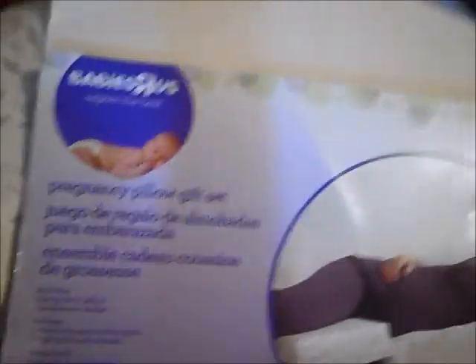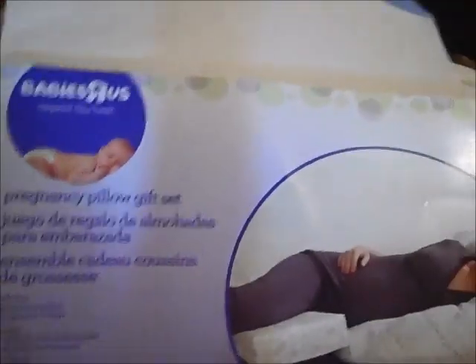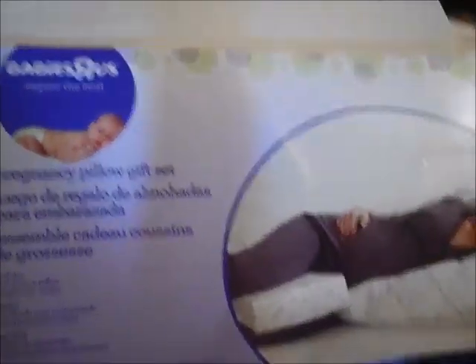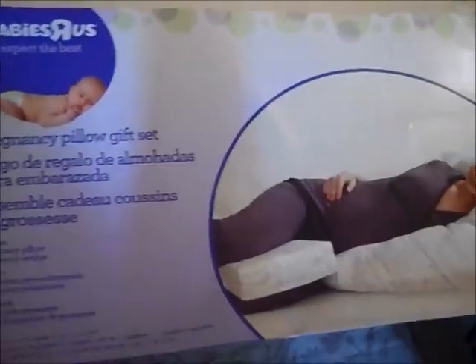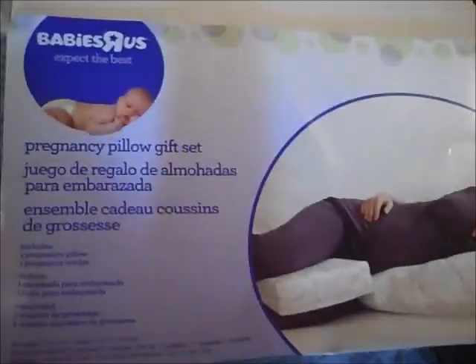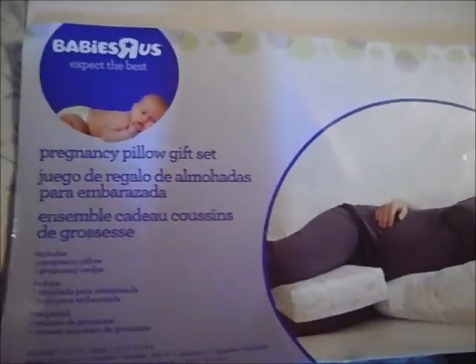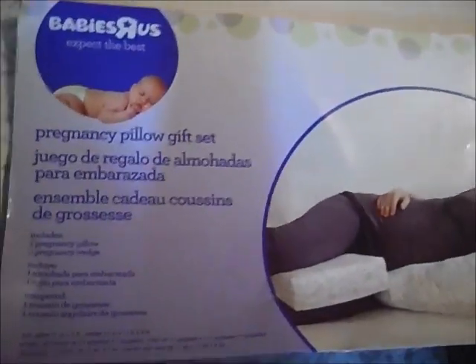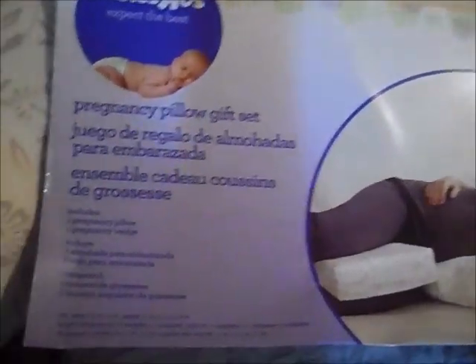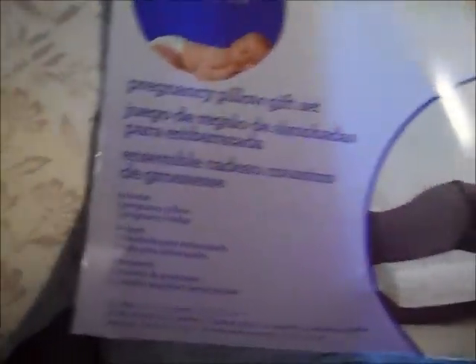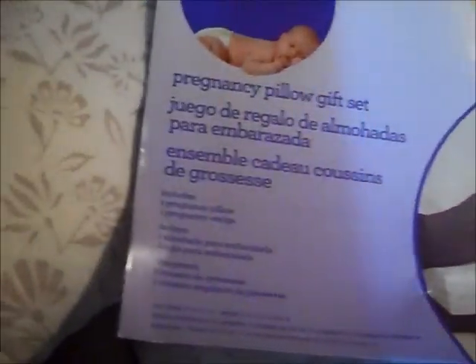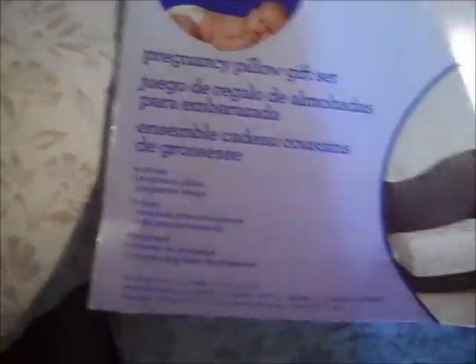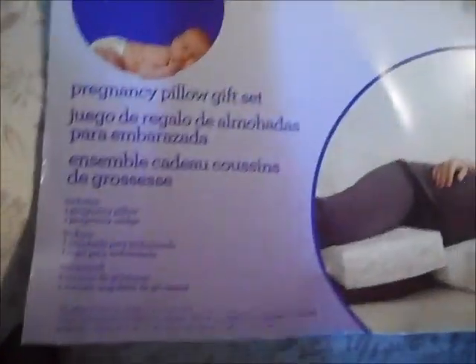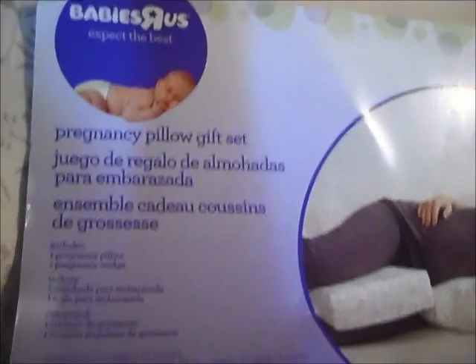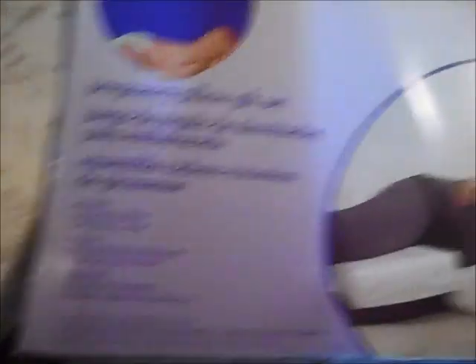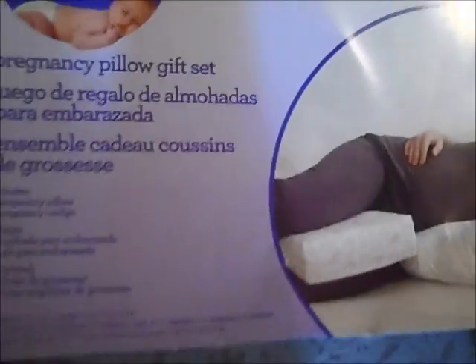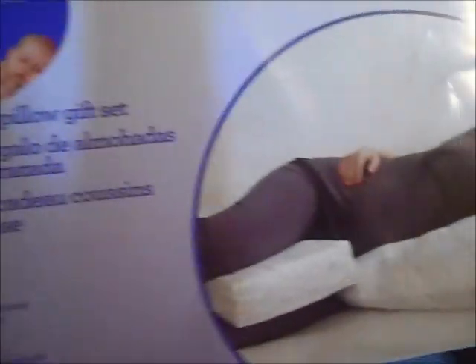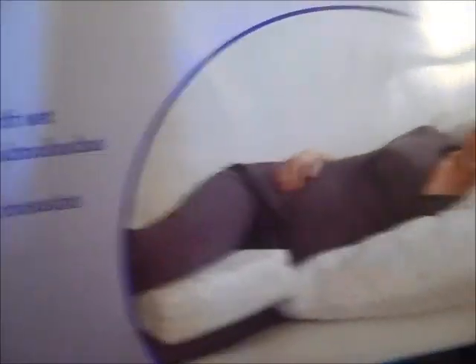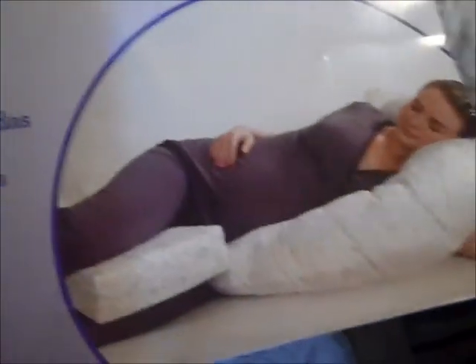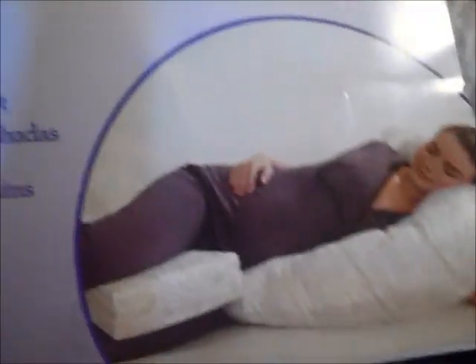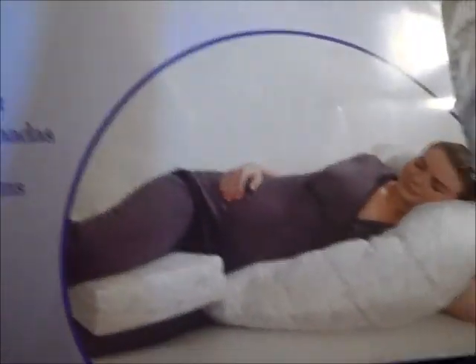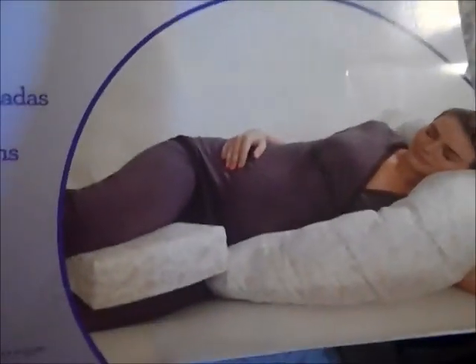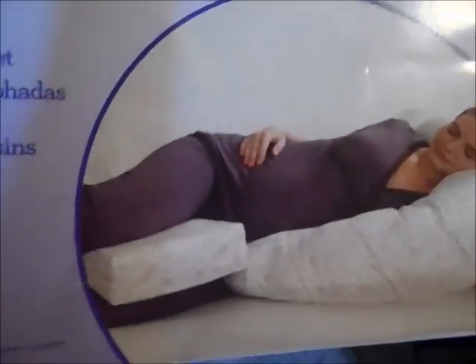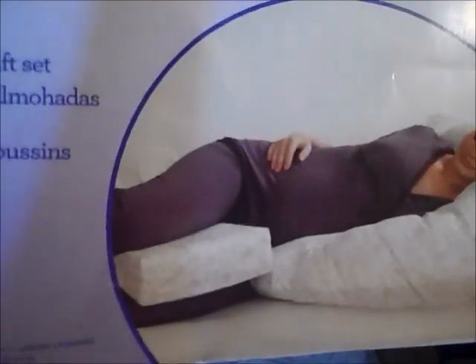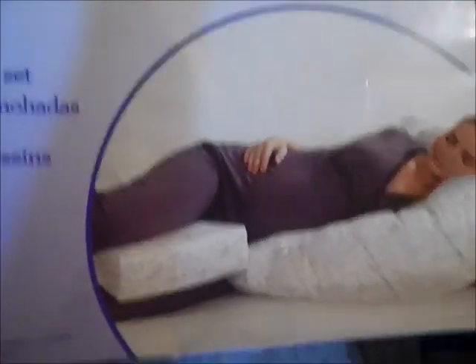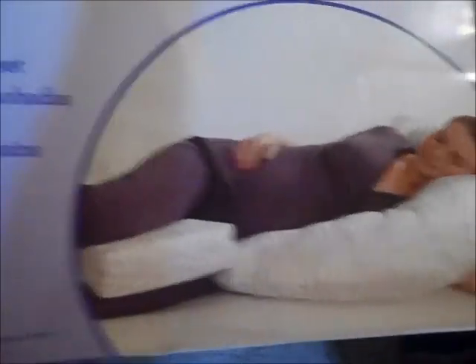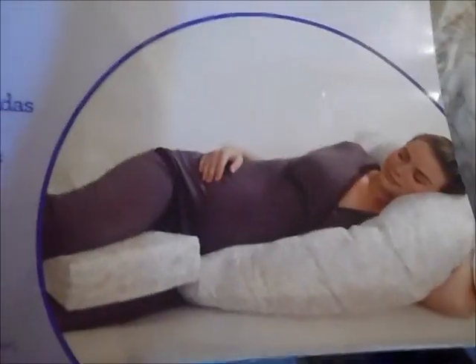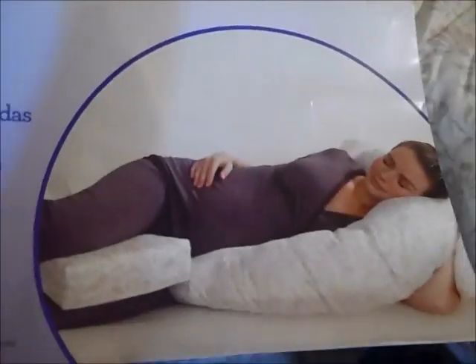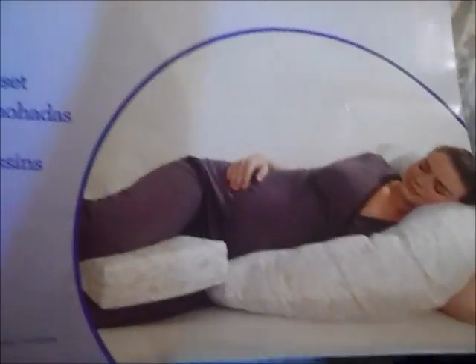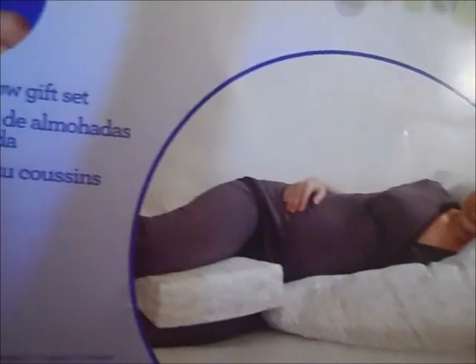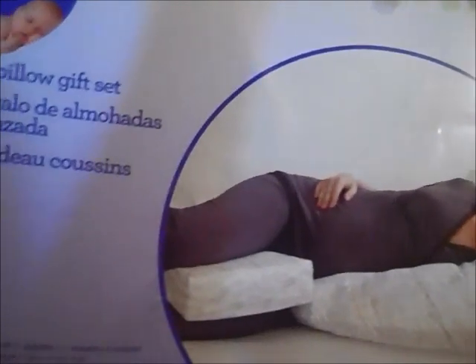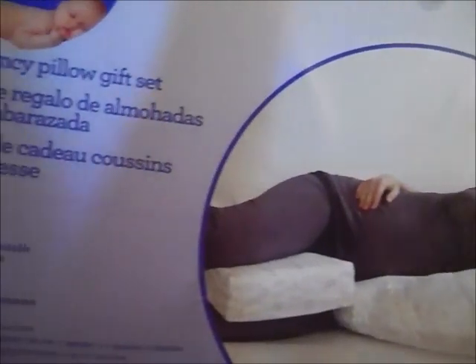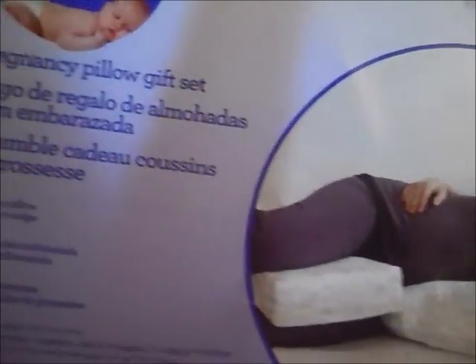Hello everybody, it's Katie Kaye here coming to you guys with a quick review on this pillow that I did receive from my wonderful husband who loves me and does not want me to have back pain anymore.